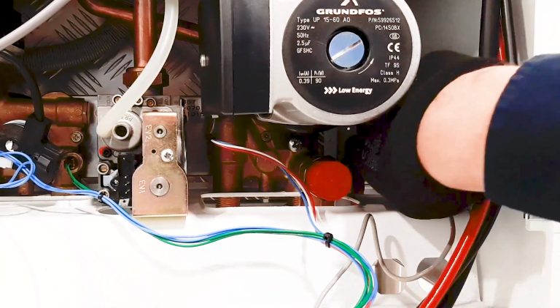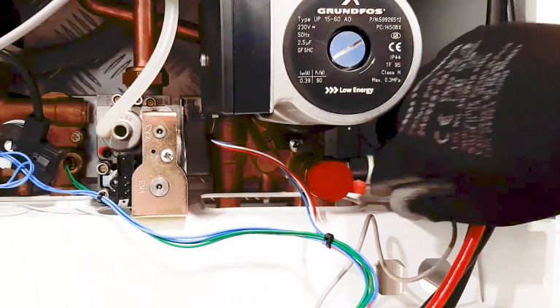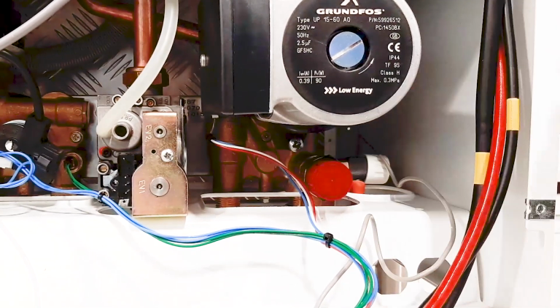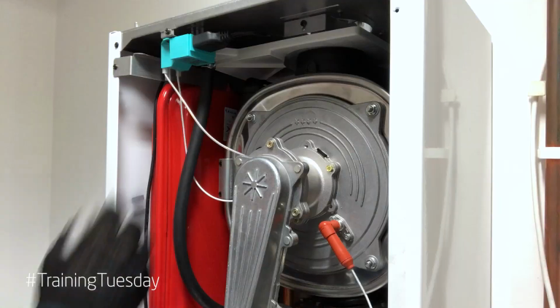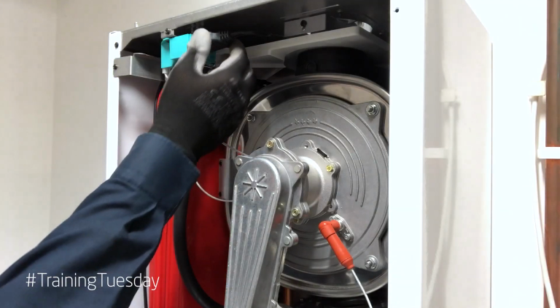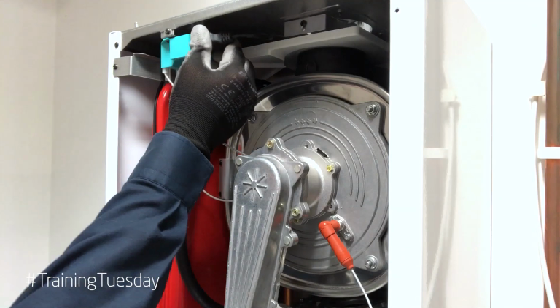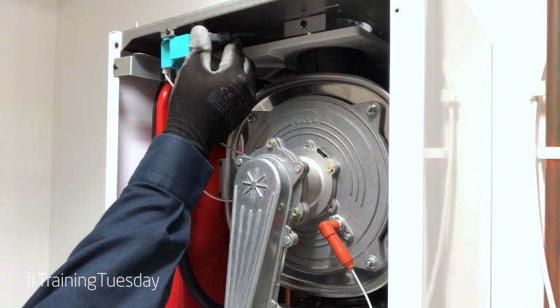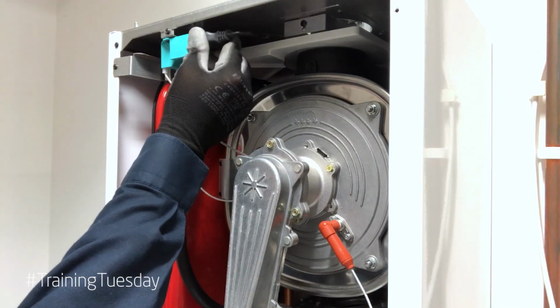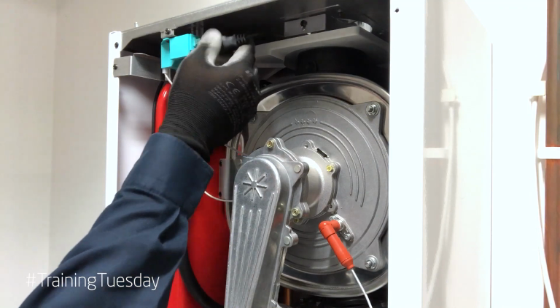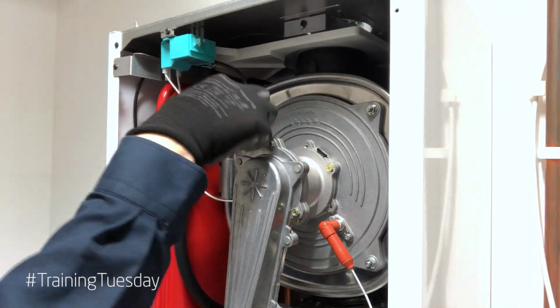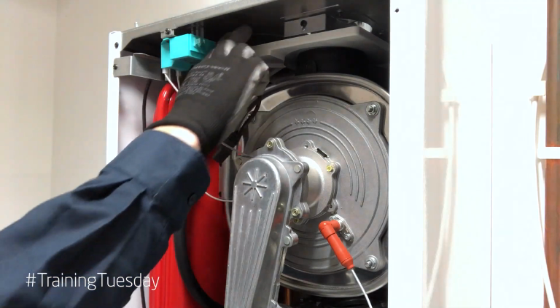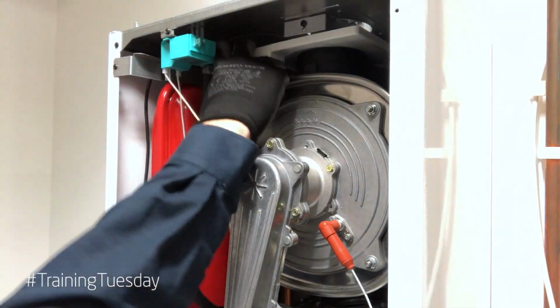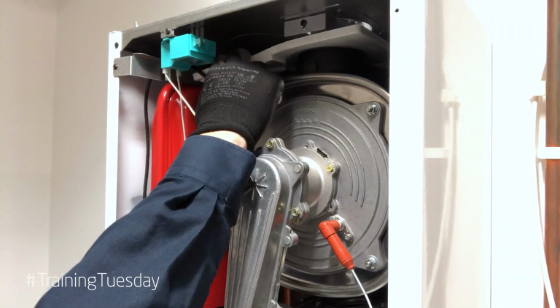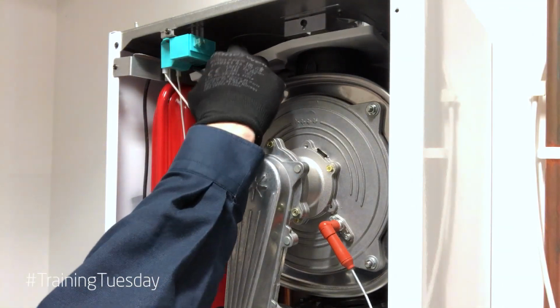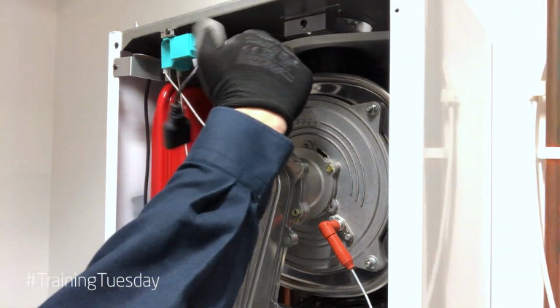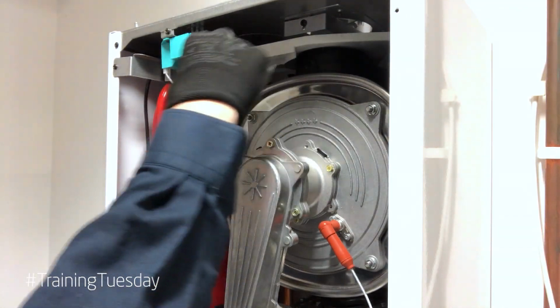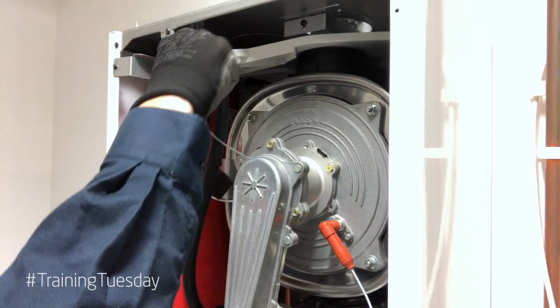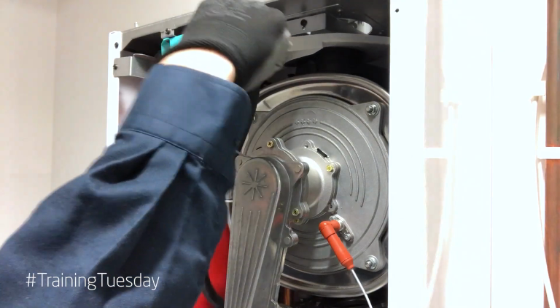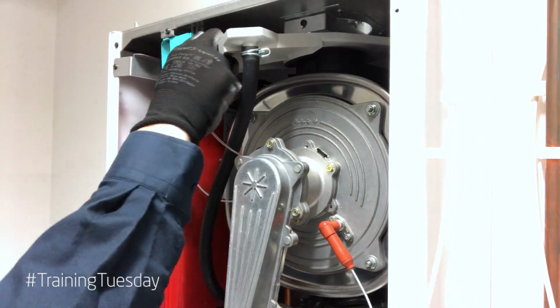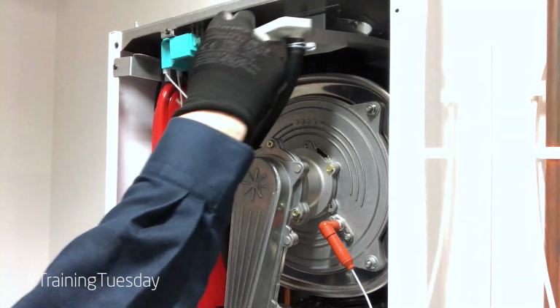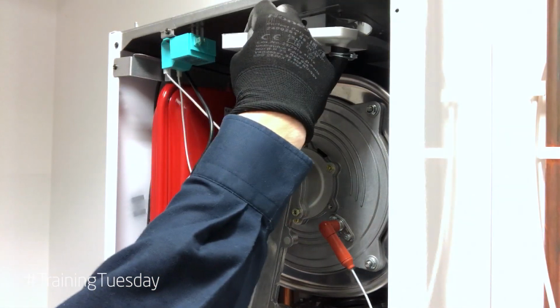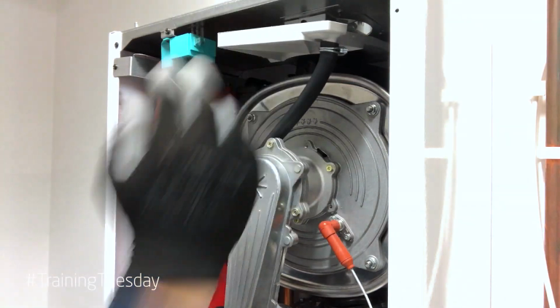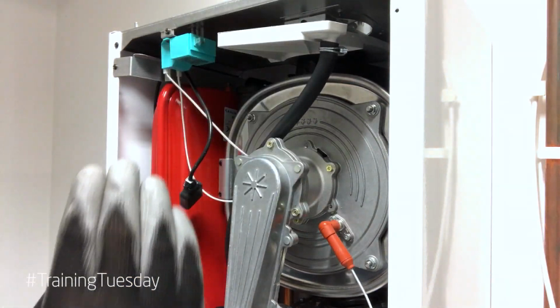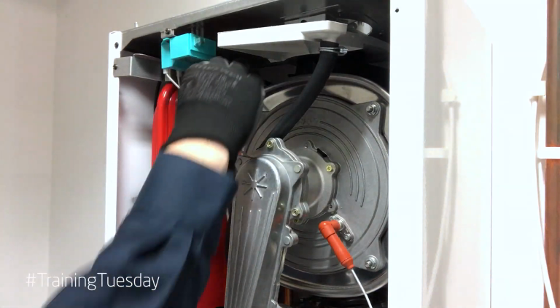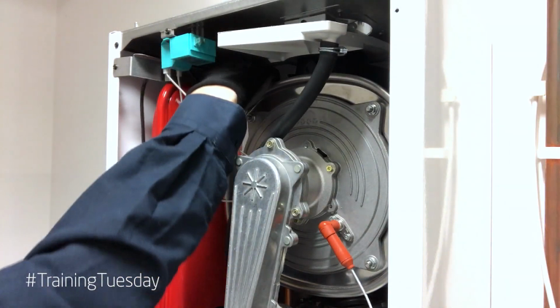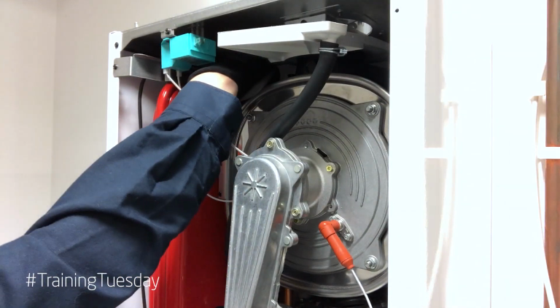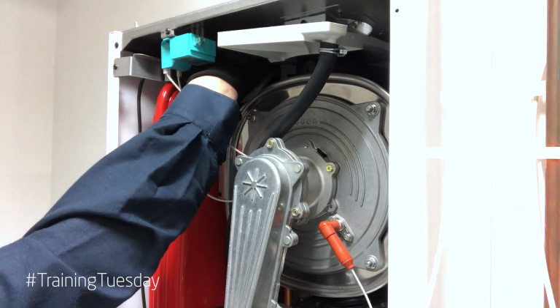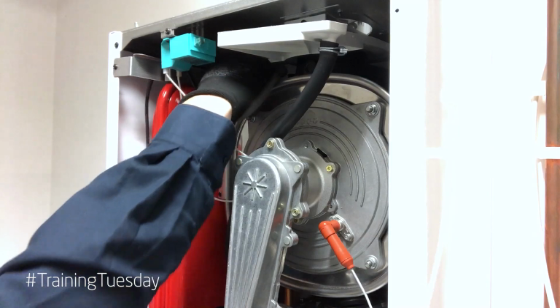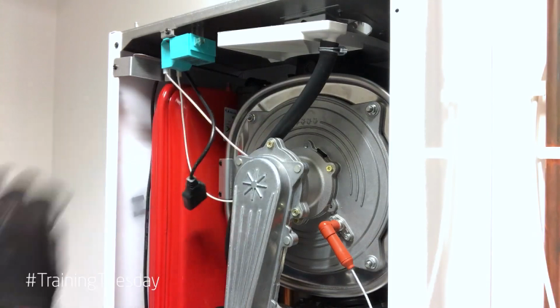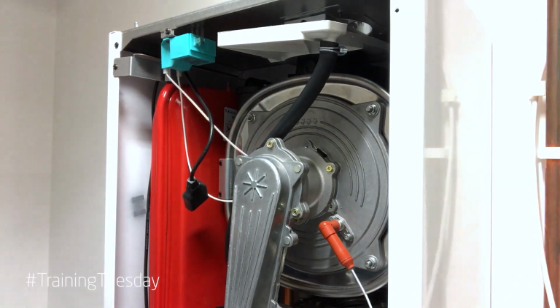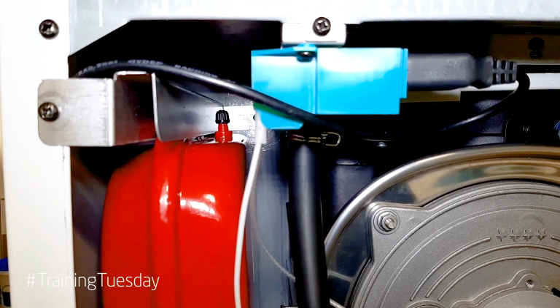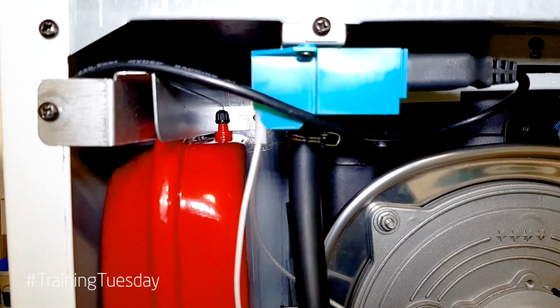Next, all we need to do is disconnect the power supply to the spark generator, pull the rainwater drip tray down slightly and just swing it to the right. And now you'll be able to see we can dive right inside to the back of the boiler to actually access the Schrader connection.